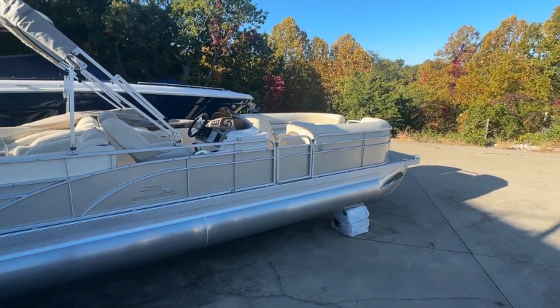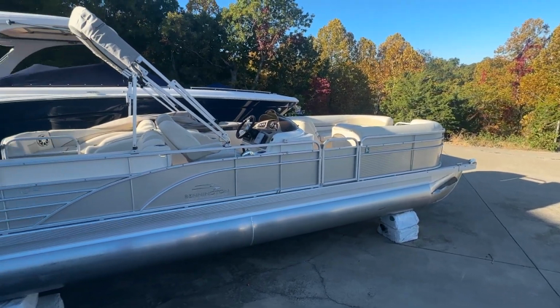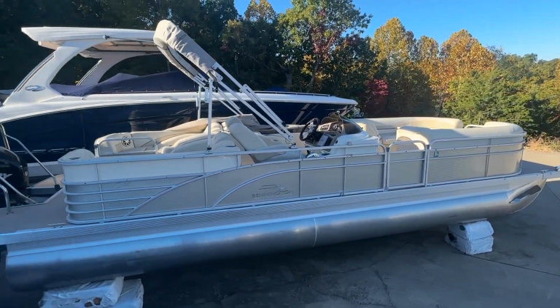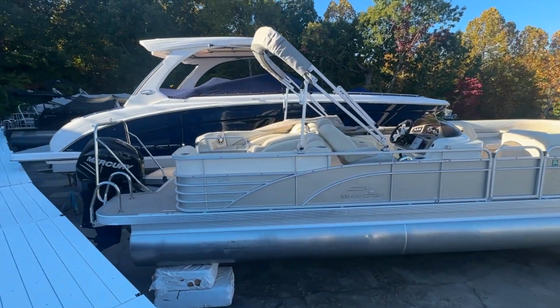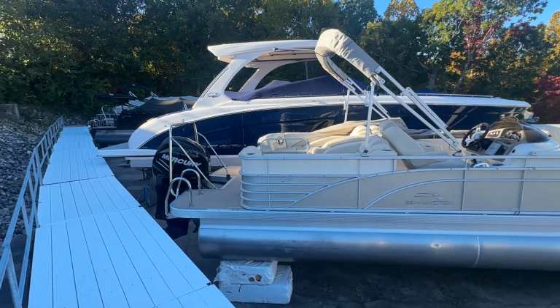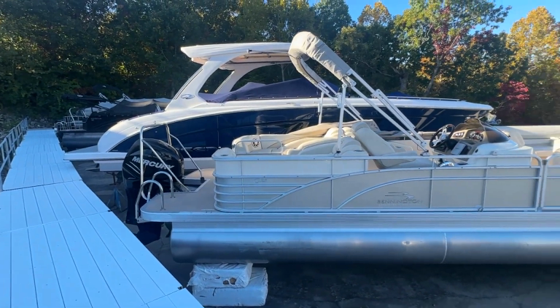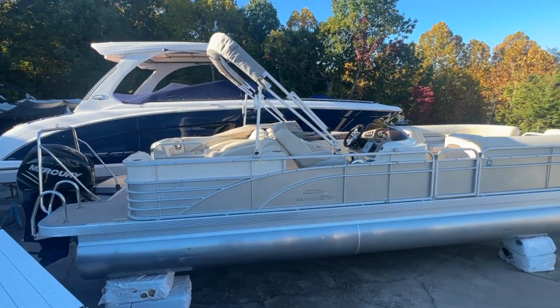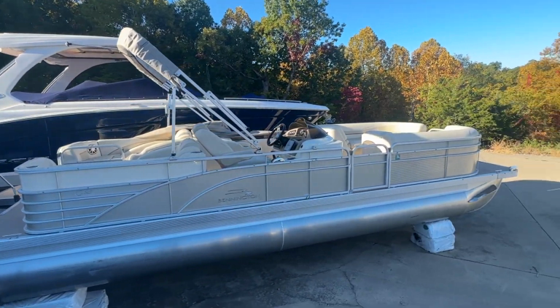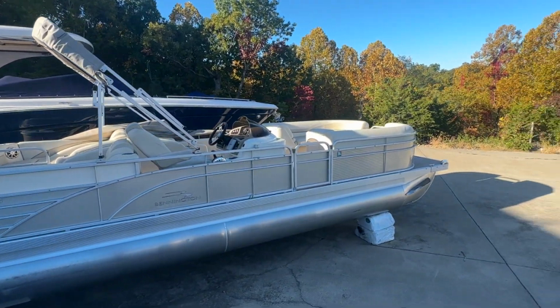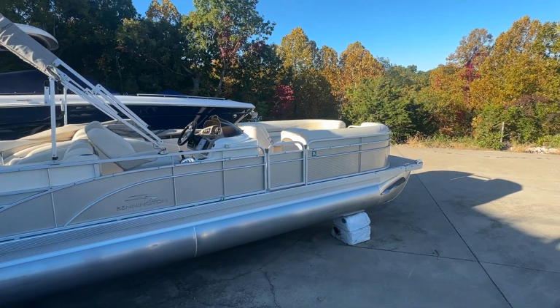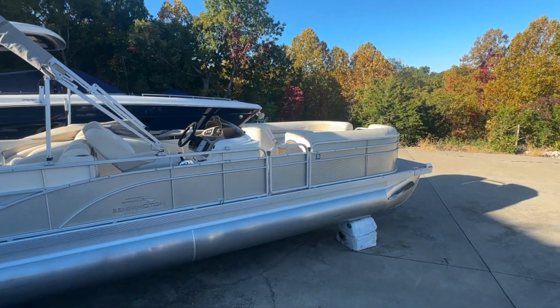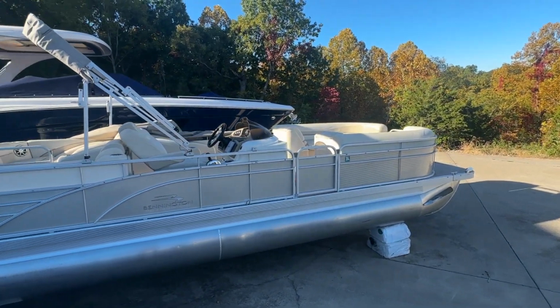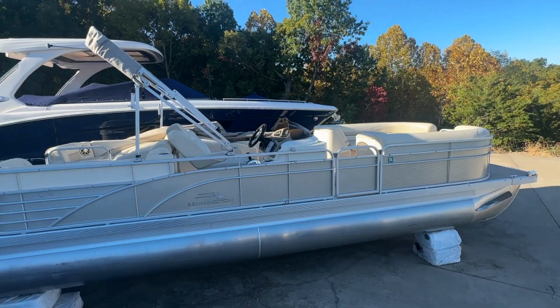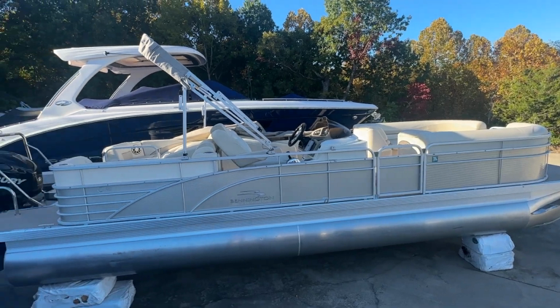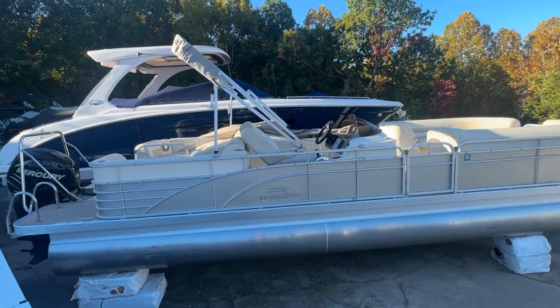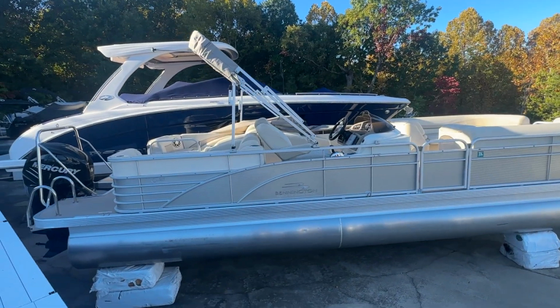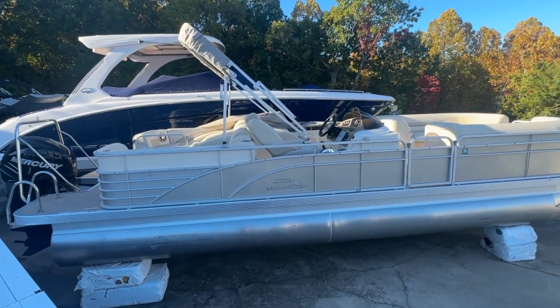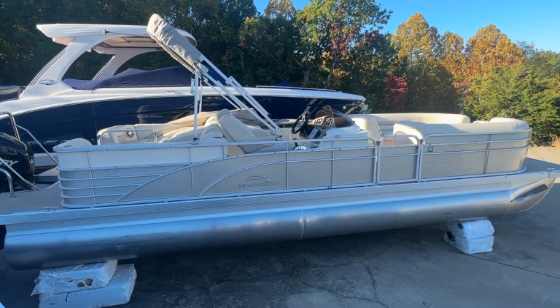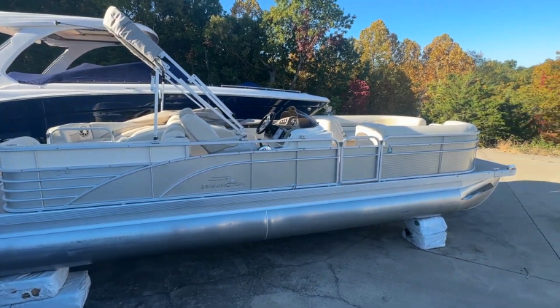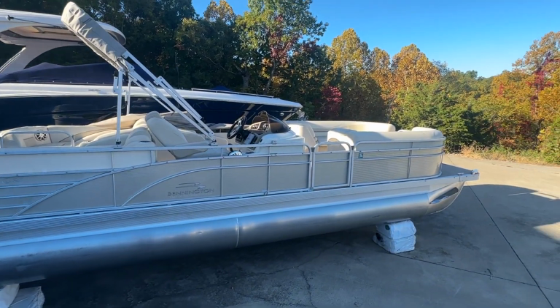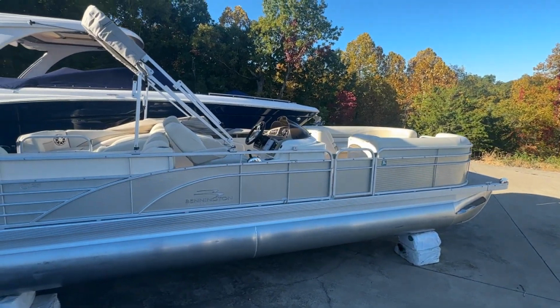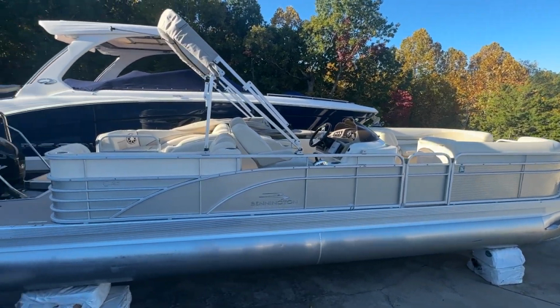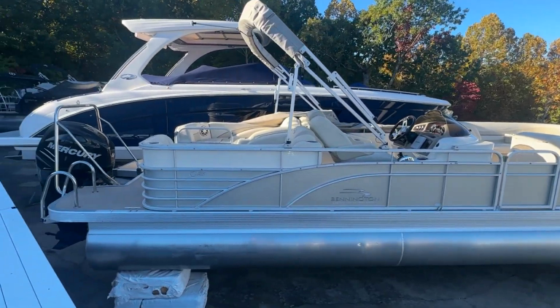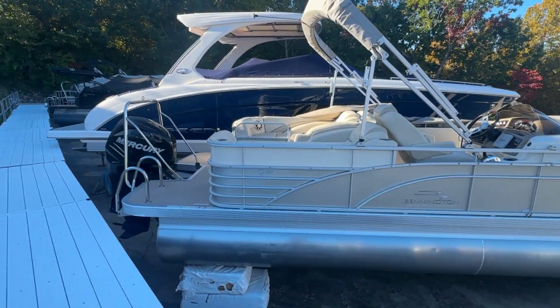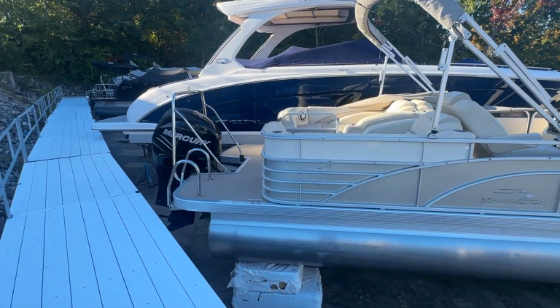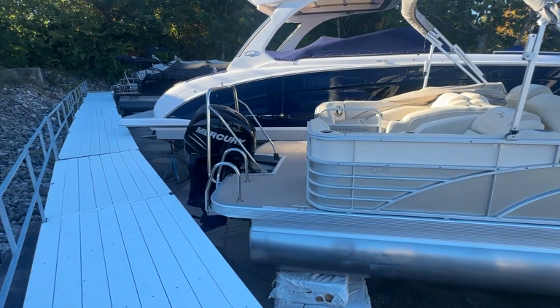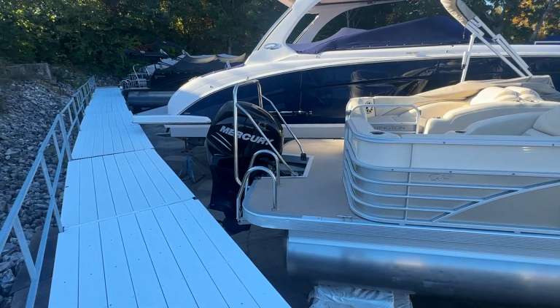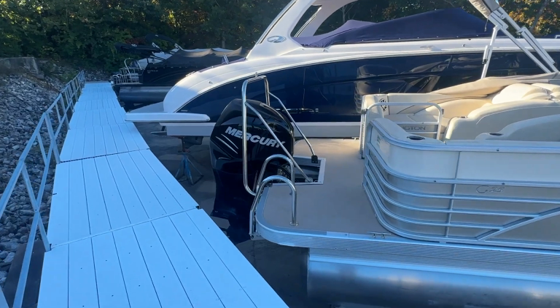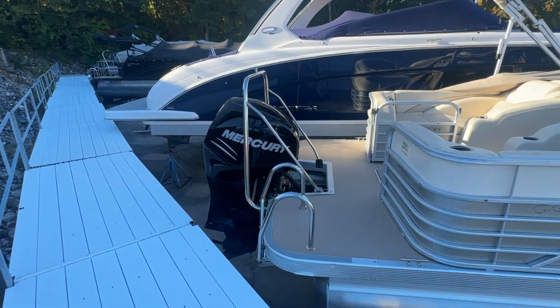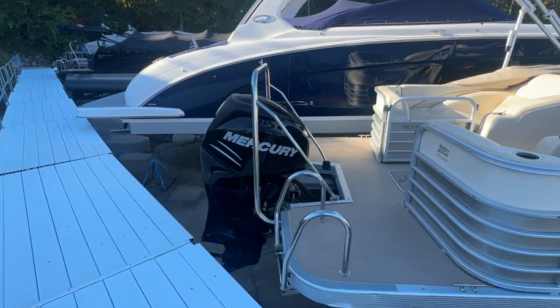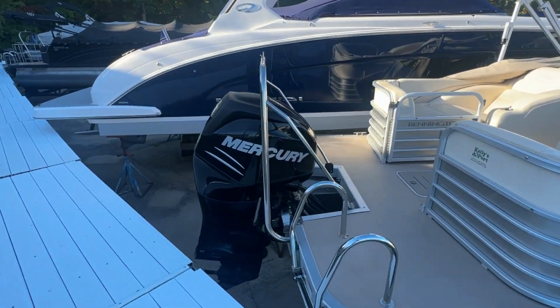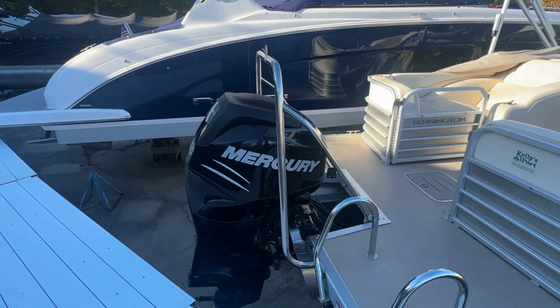What's going on everybody? Lucas Robinson from Kelly's Port. Today I want to walk you through a used boat we've got up here on the lot. This is a 2014 2574 G Series. This boat is equipped with the Mercury 200 Verado.